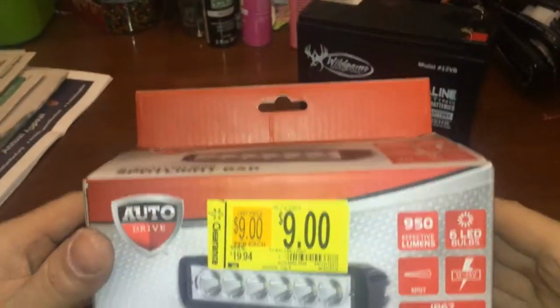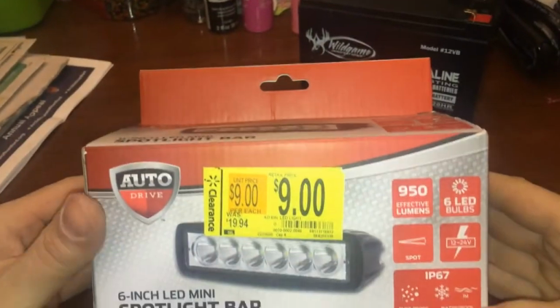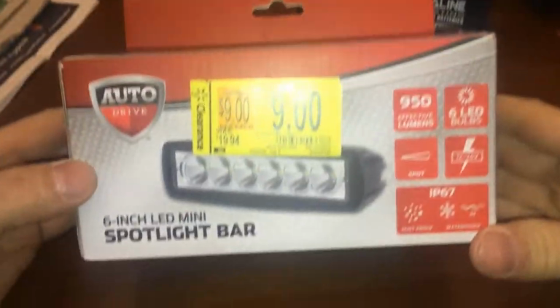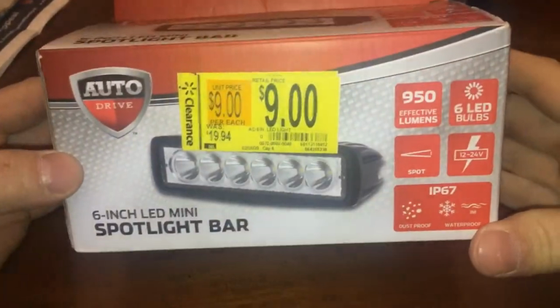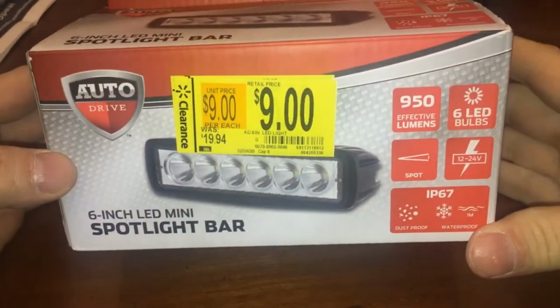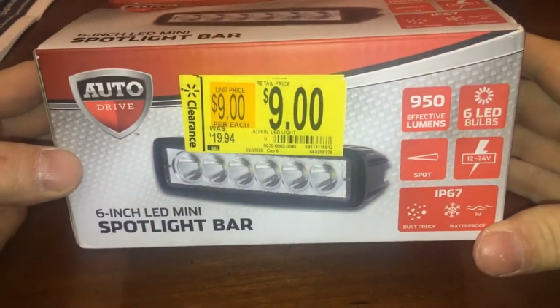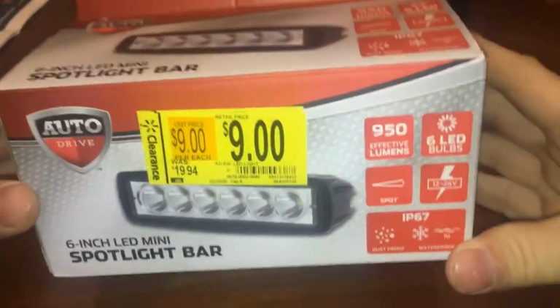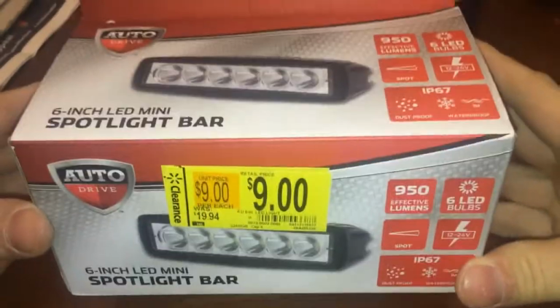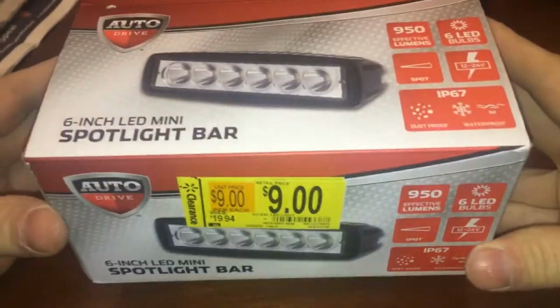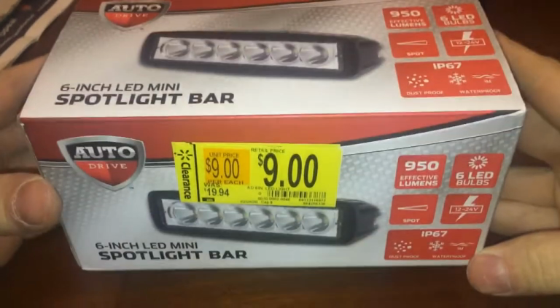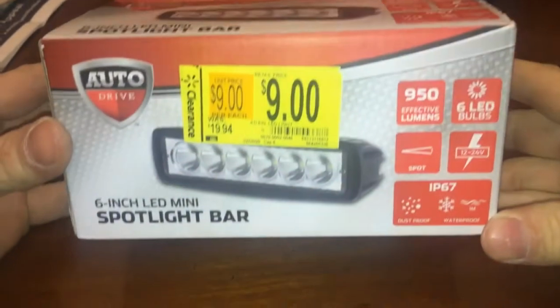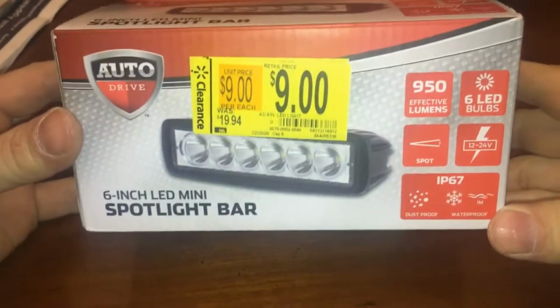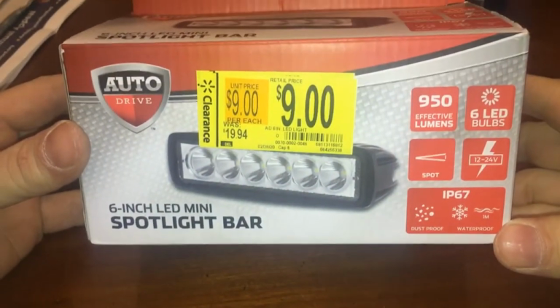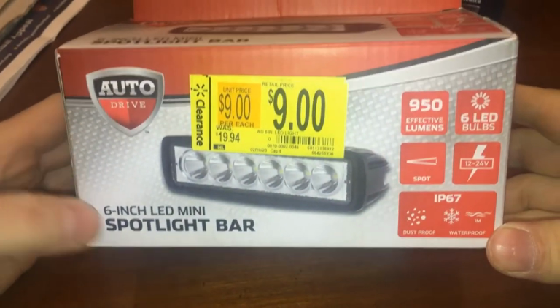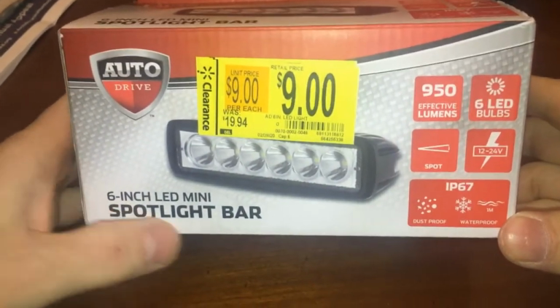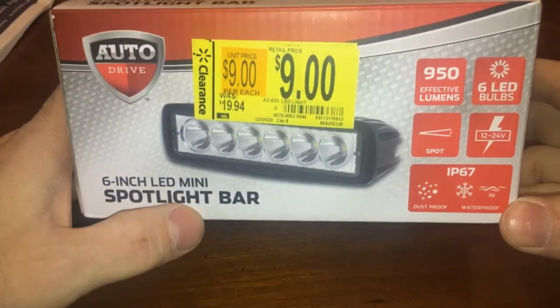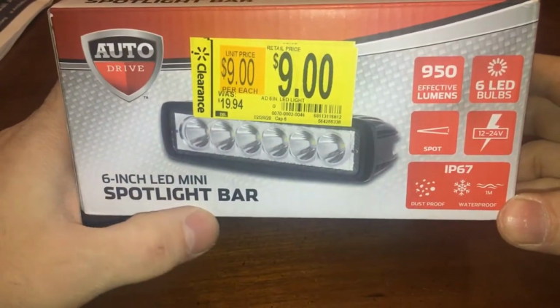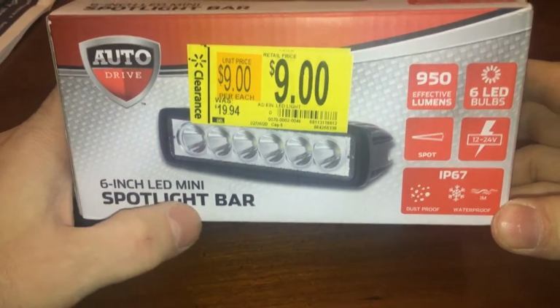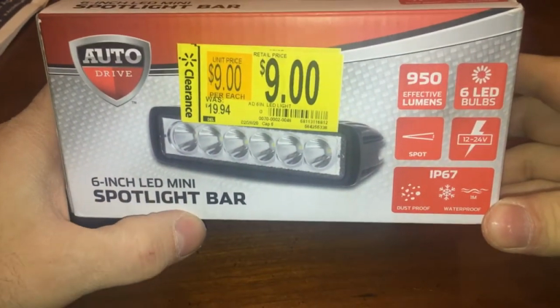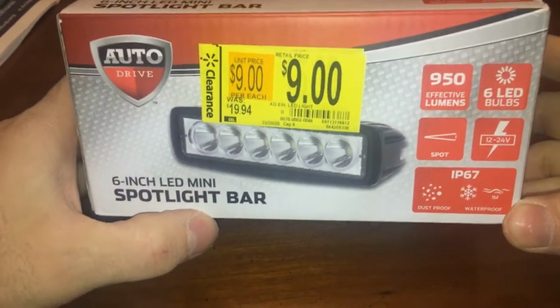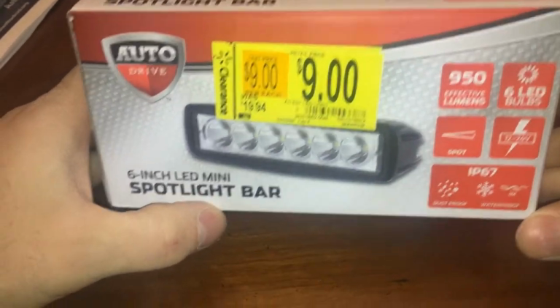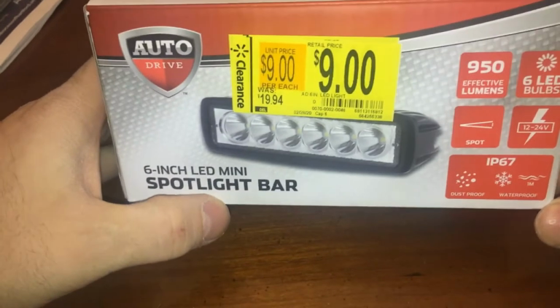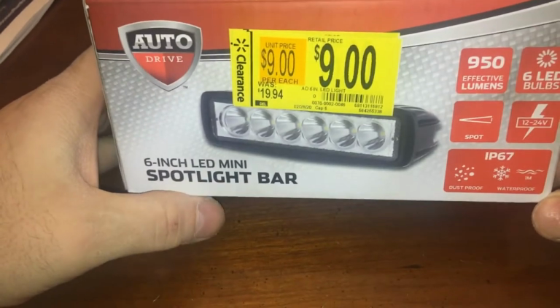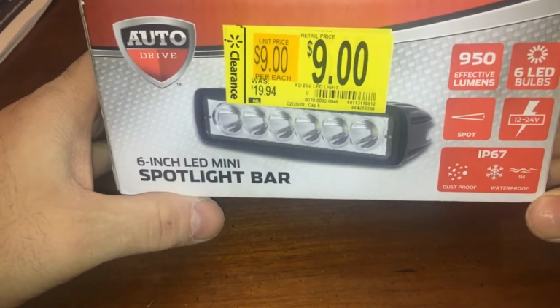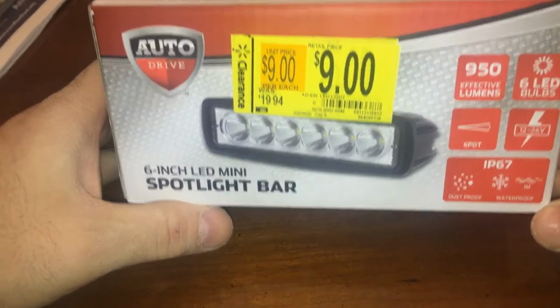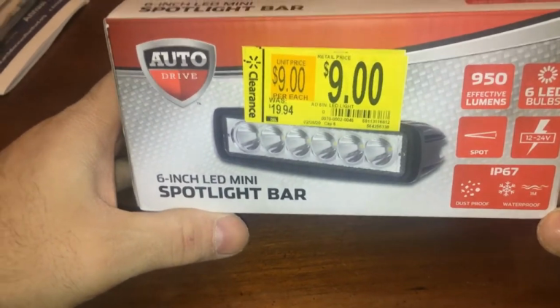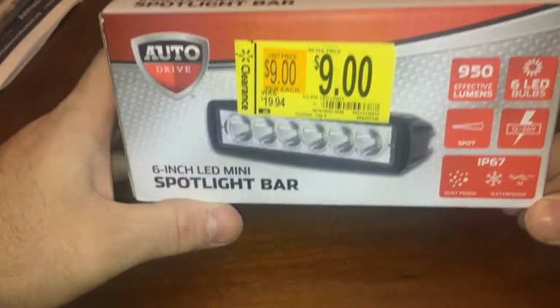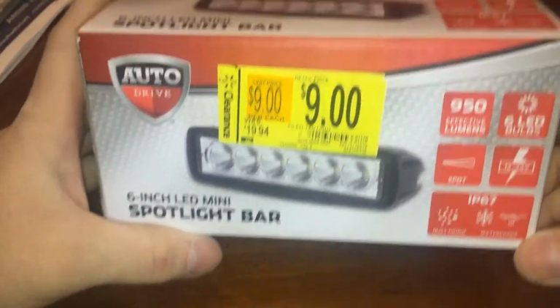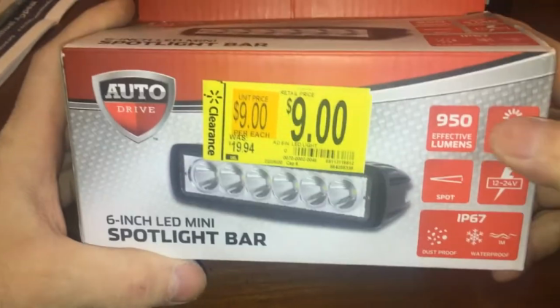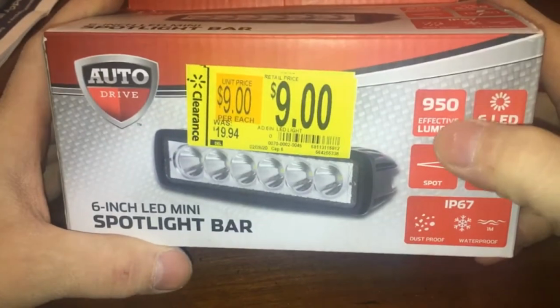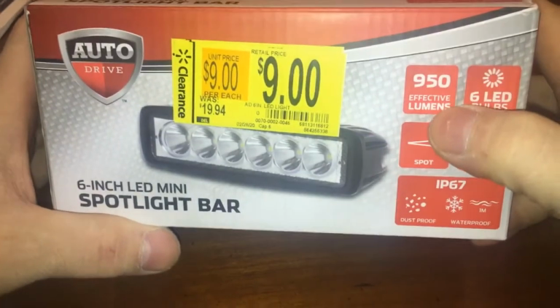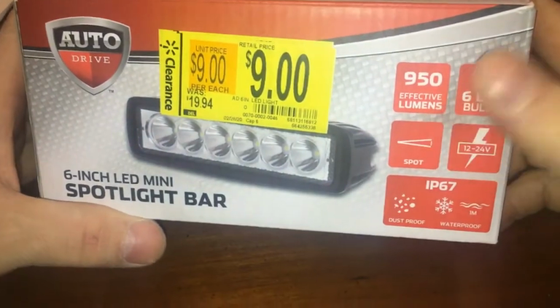All right, this is more Walmart clearance stuff. We're calling it a six-inch spotlight, but you can use these as fog lights. This is 950 lumens.